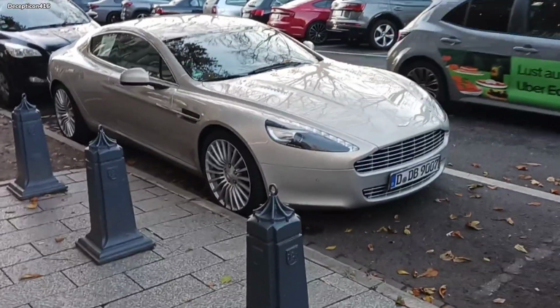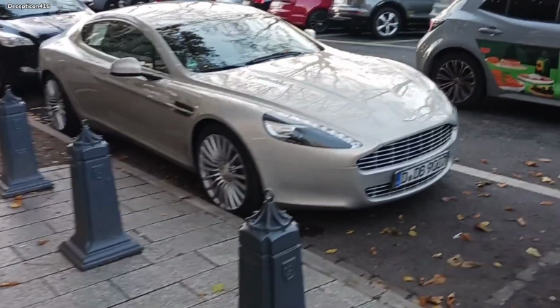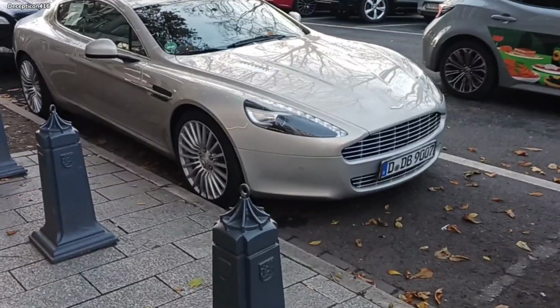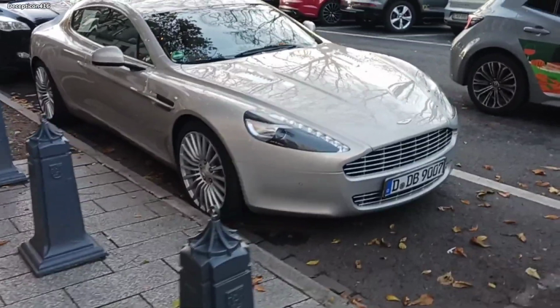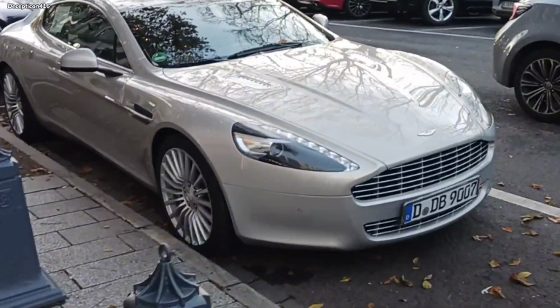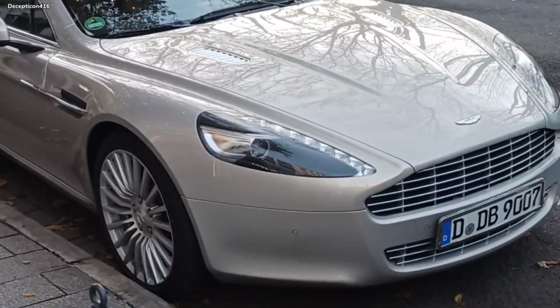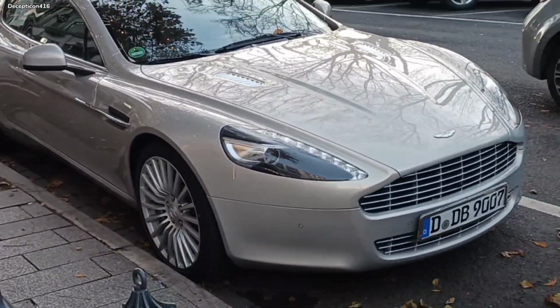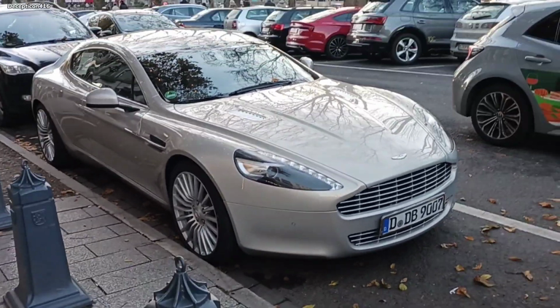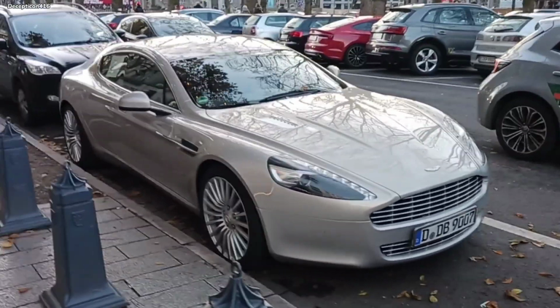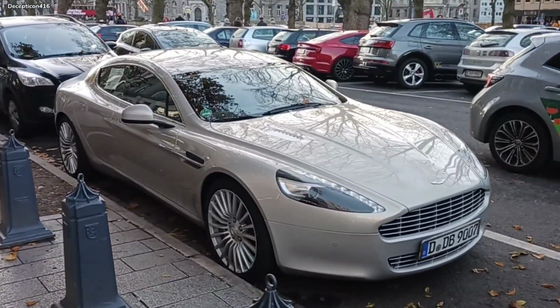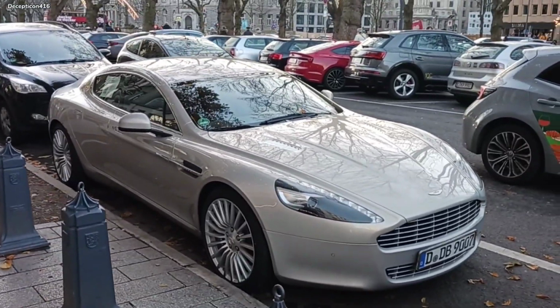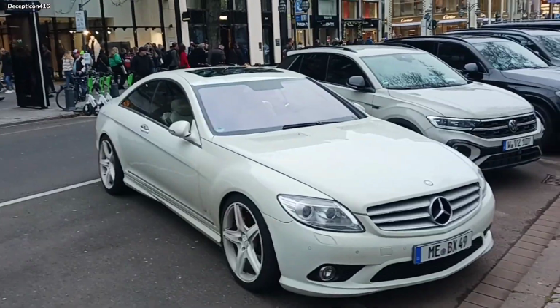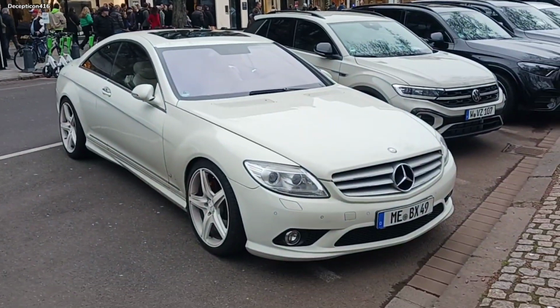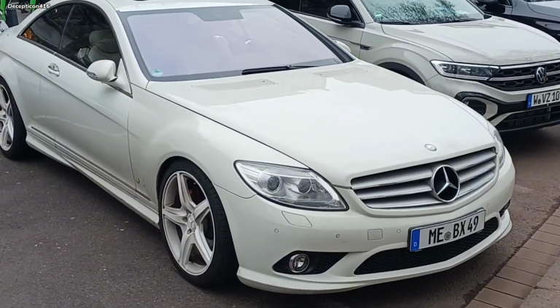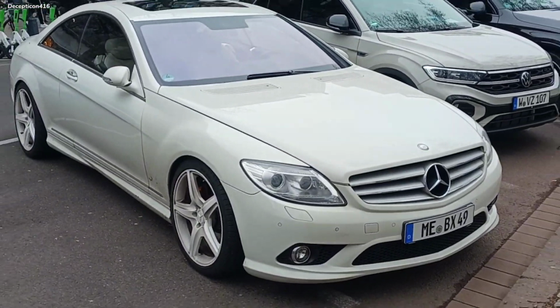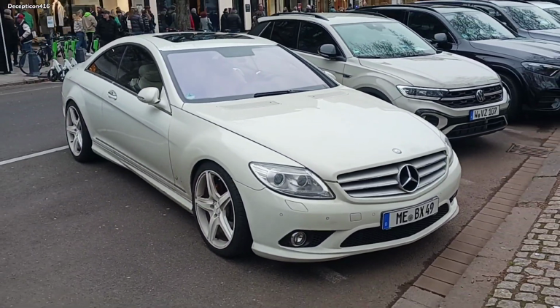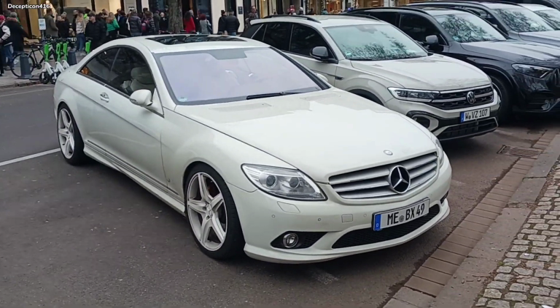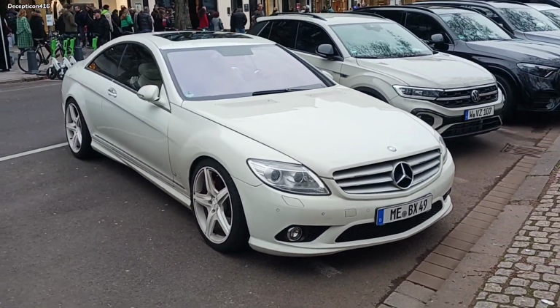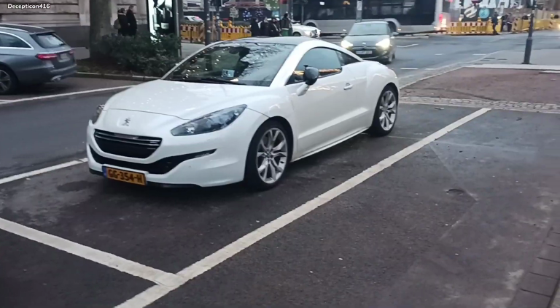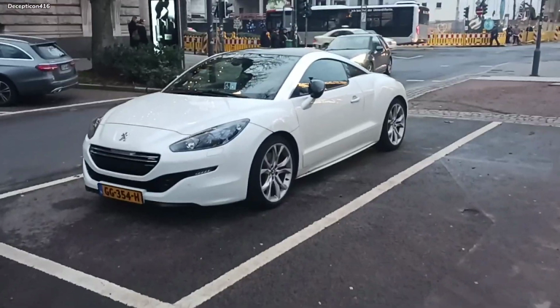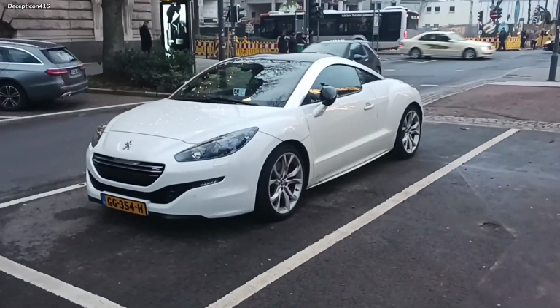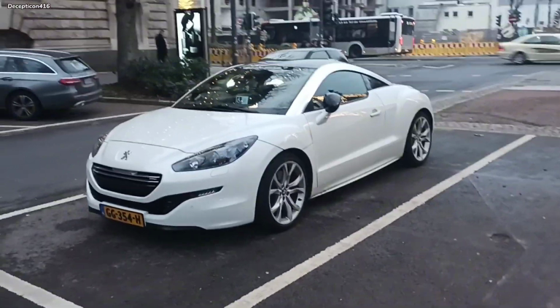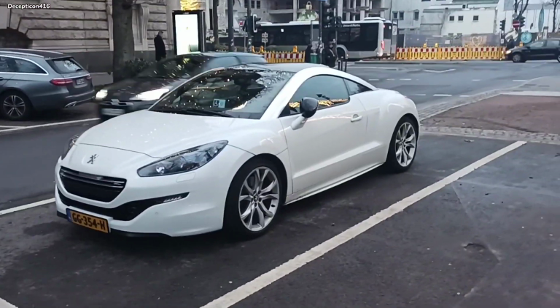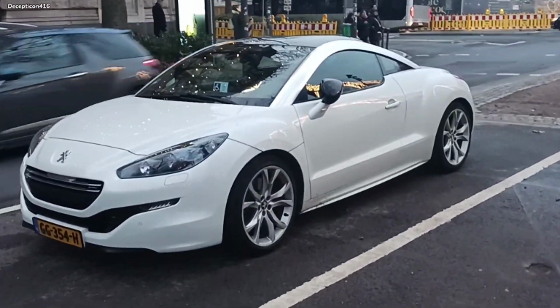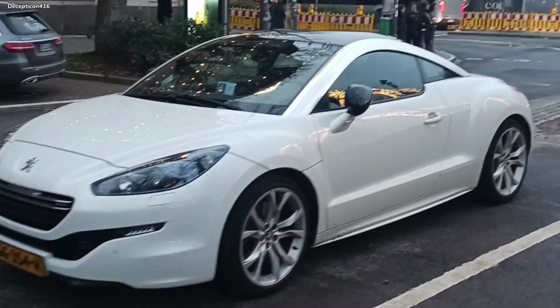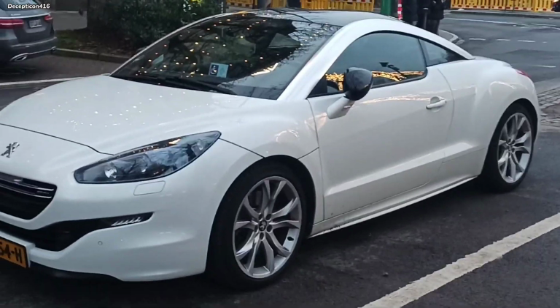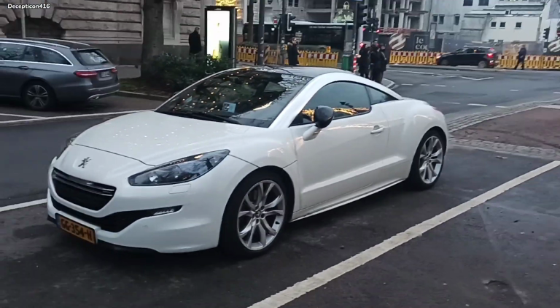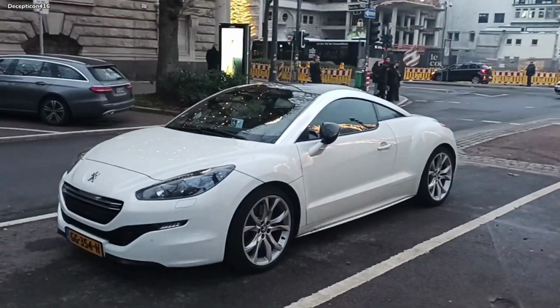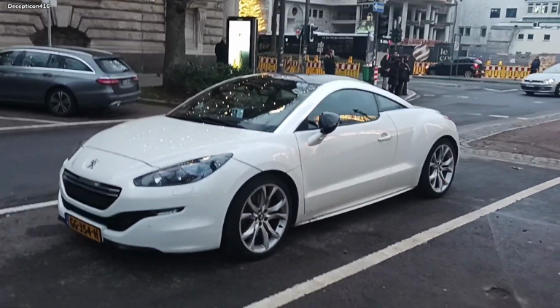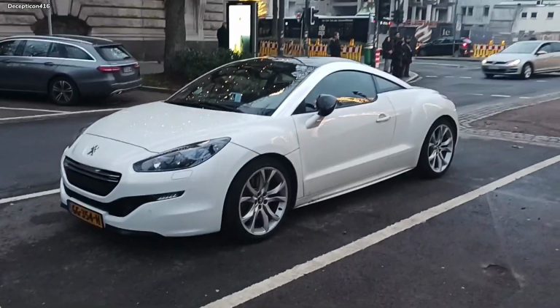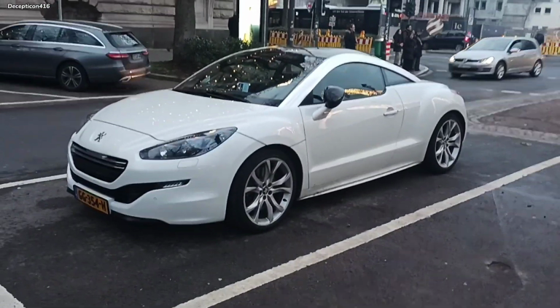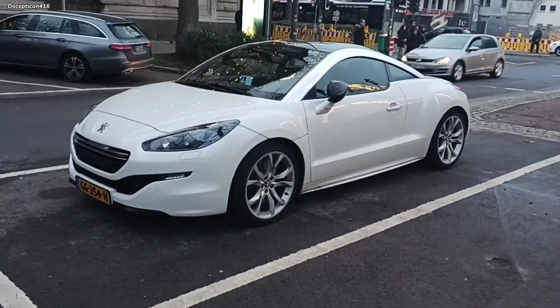Check this out — 4-door Aston Martin. Ooh, this is a cool car. We don't have this car back in Canada. I don't know what it is, but it's really cool.